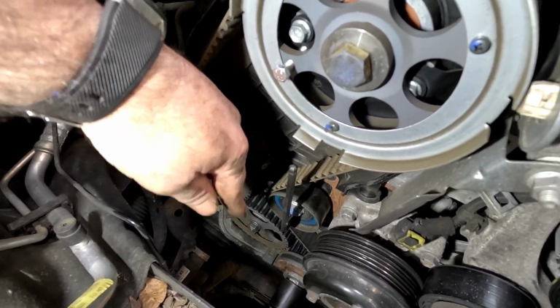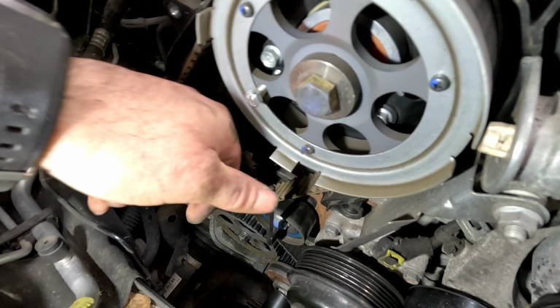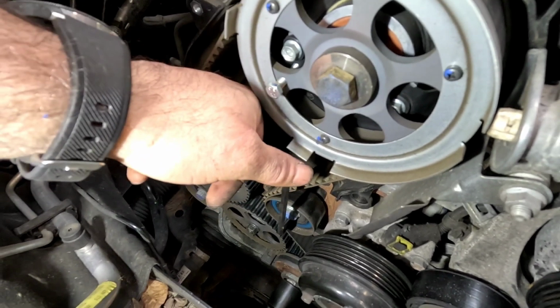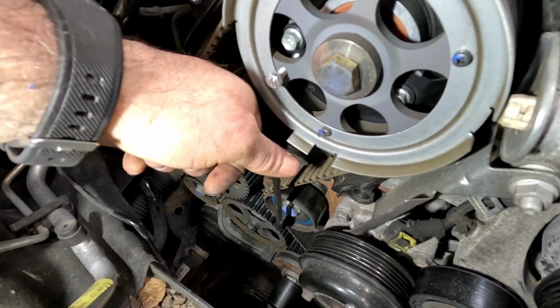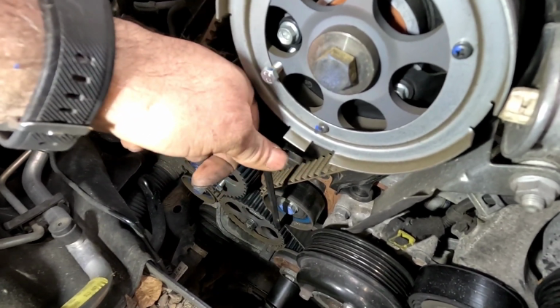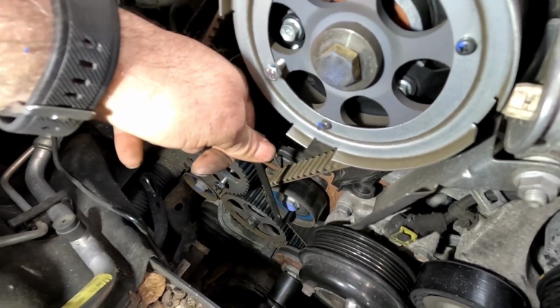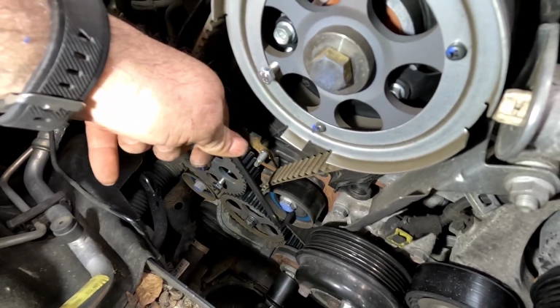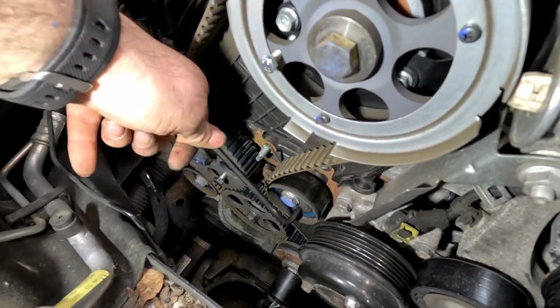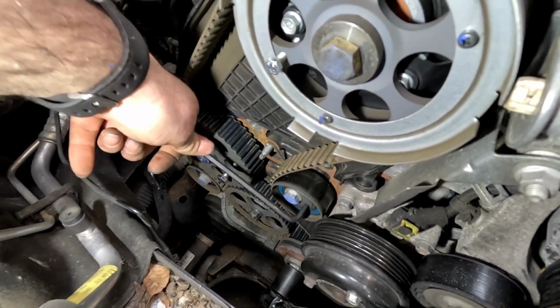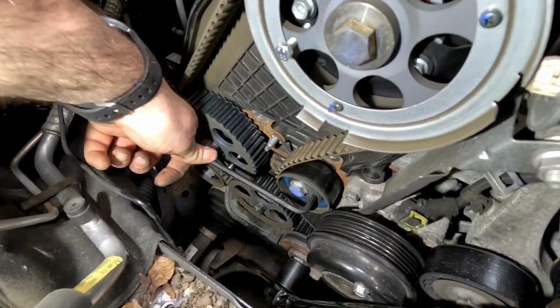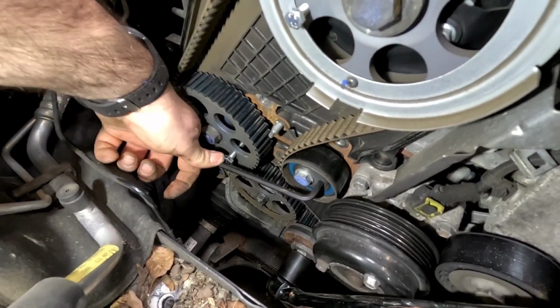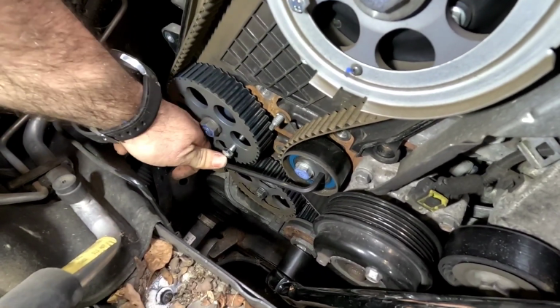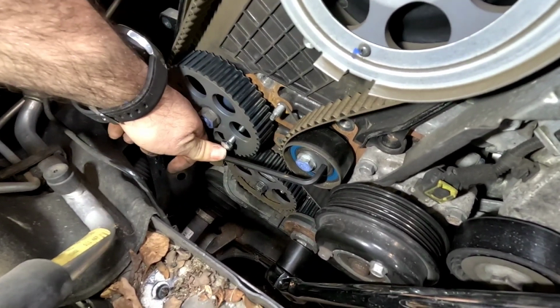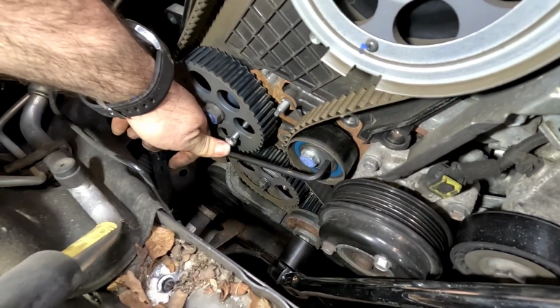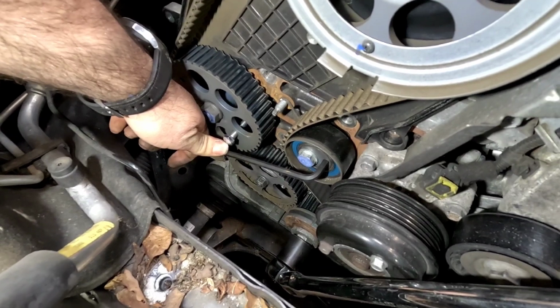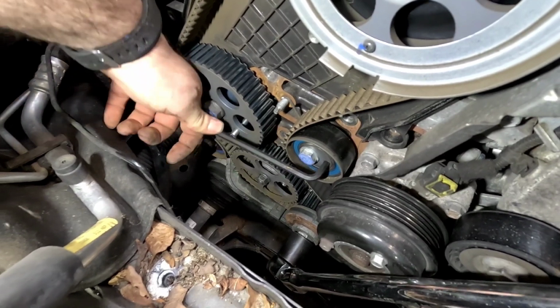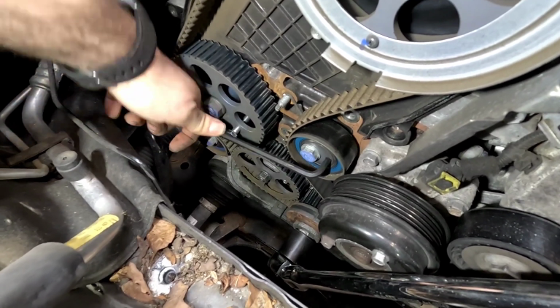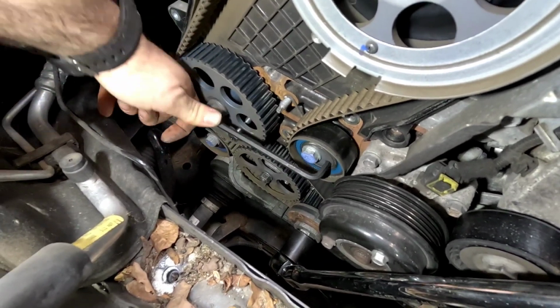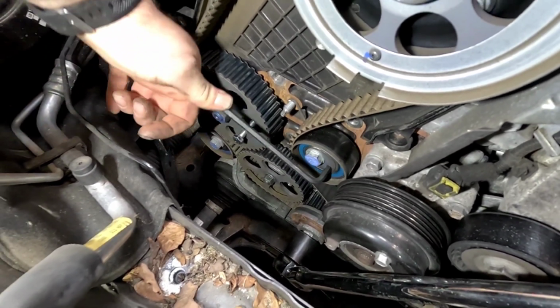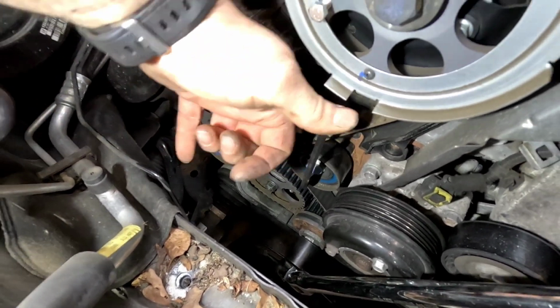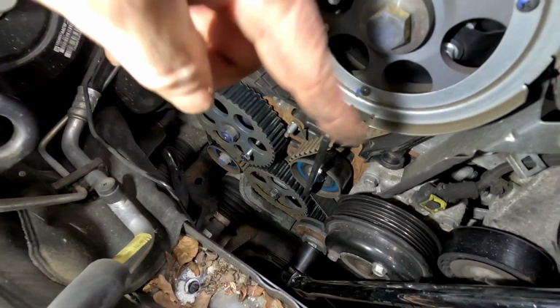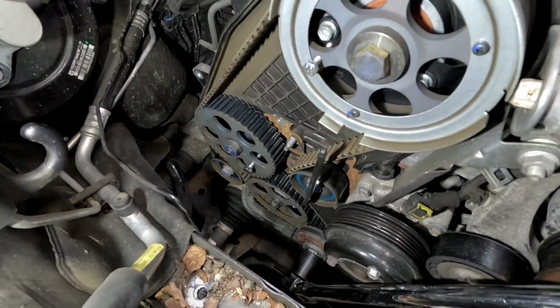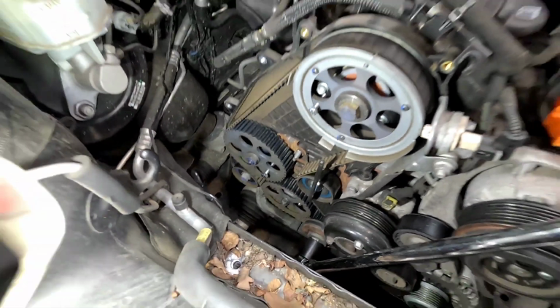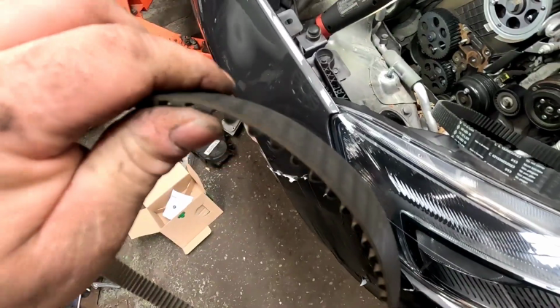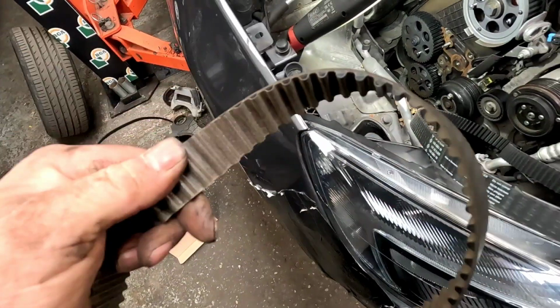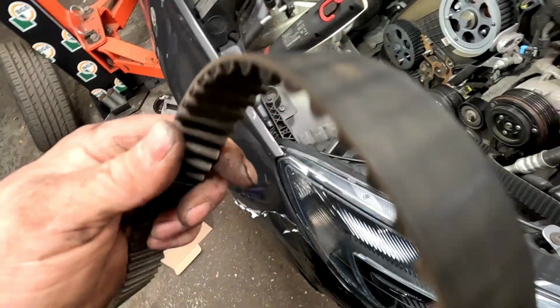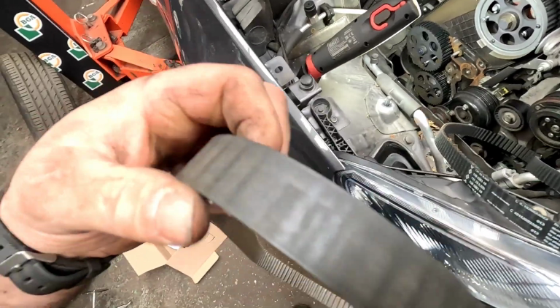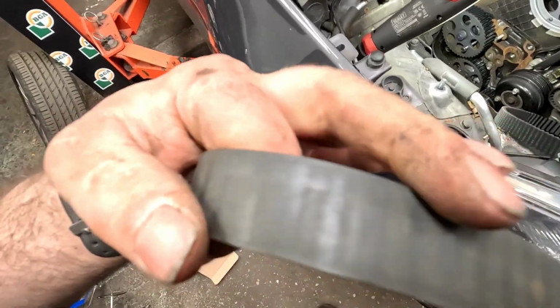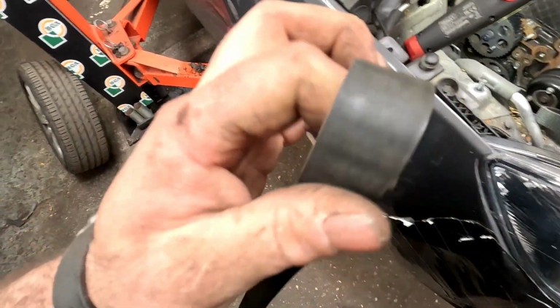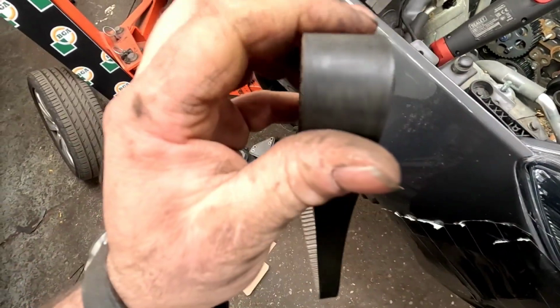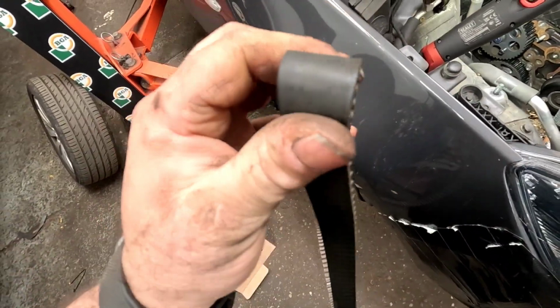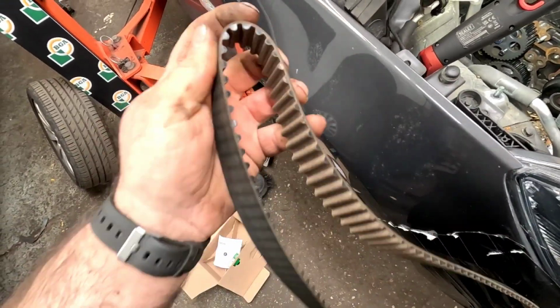We need to jump around to the tensioner — 17mm — slacken it off, get yourself a 6mm Allen key, wind it down like so, and then nip it back up again. Because that tensioner is spring loaded, just so you can get the belt off. And that is one timing belt off.